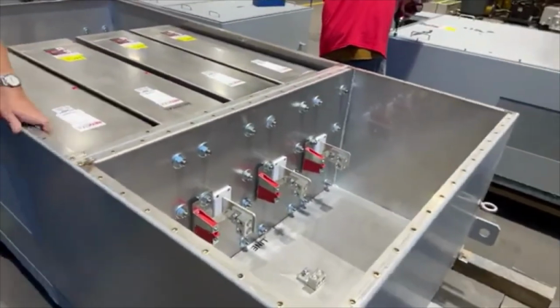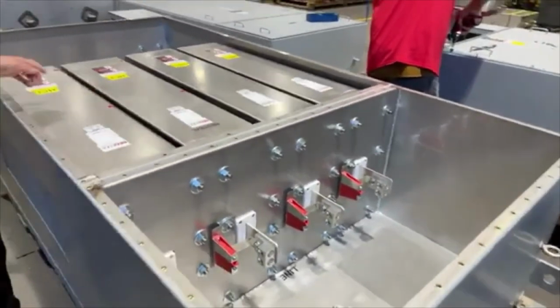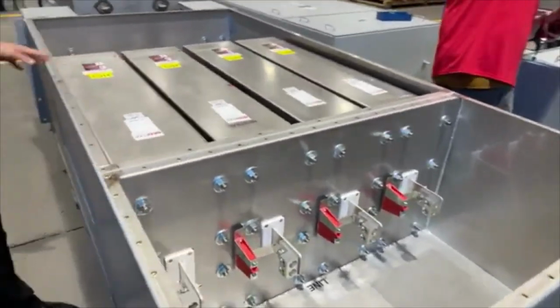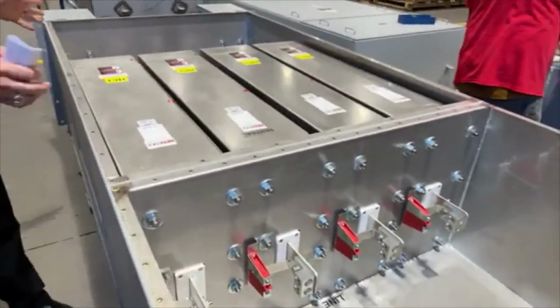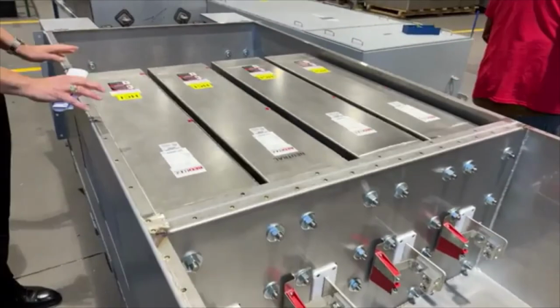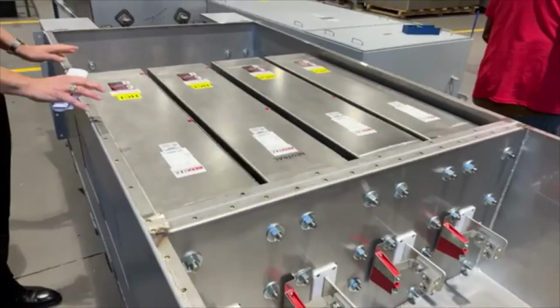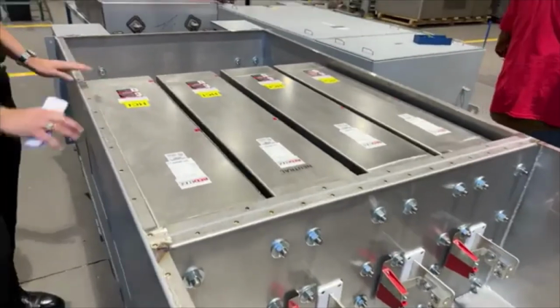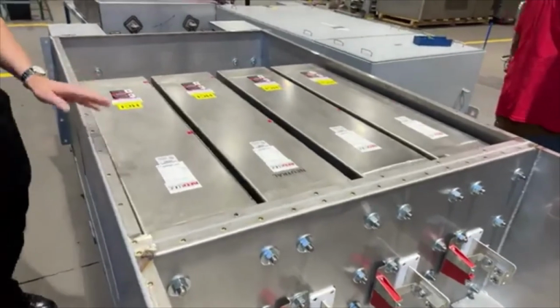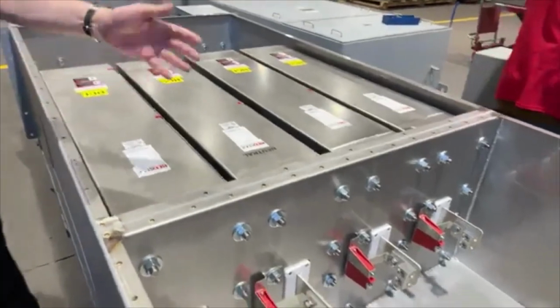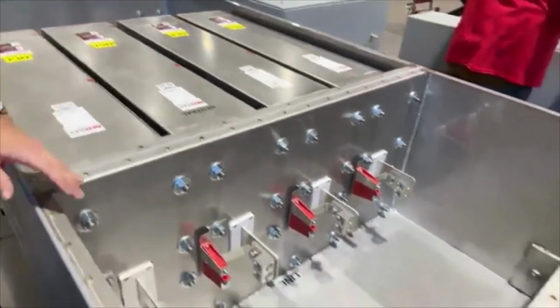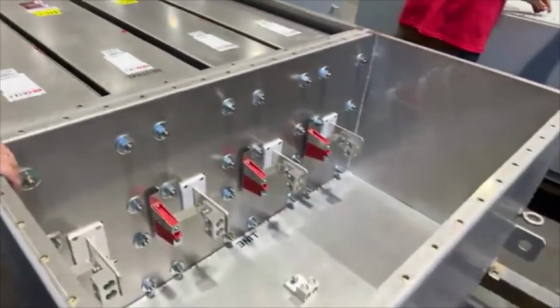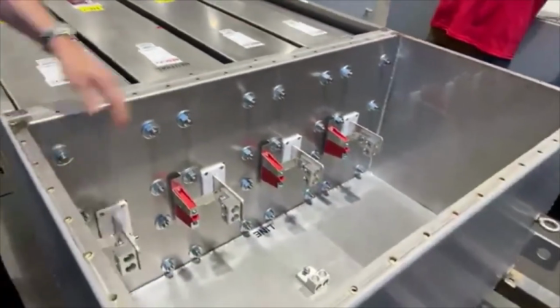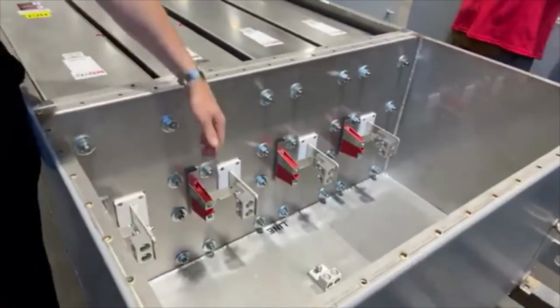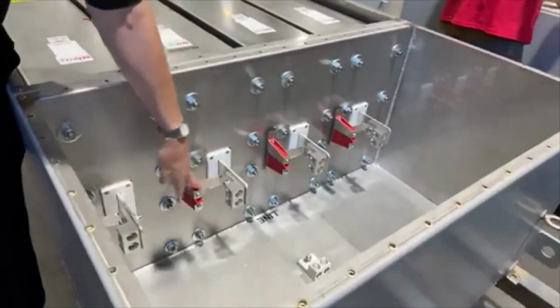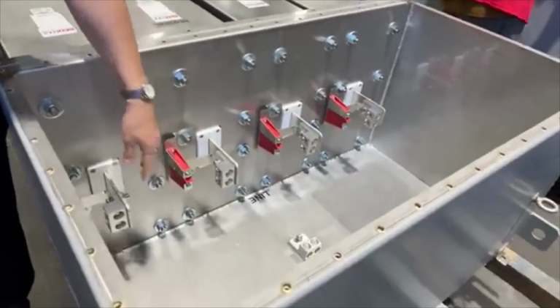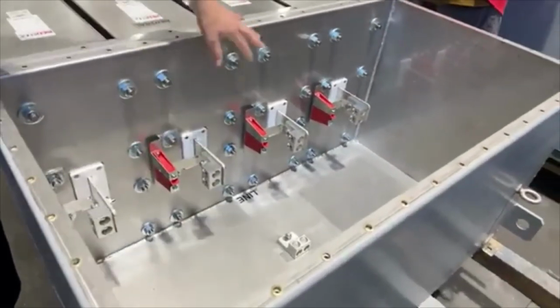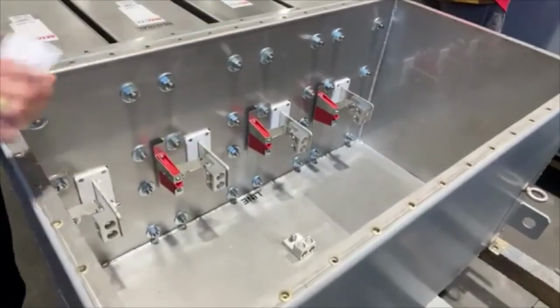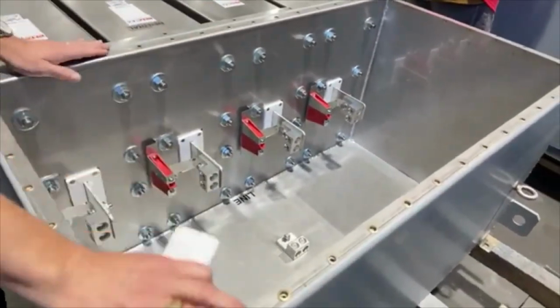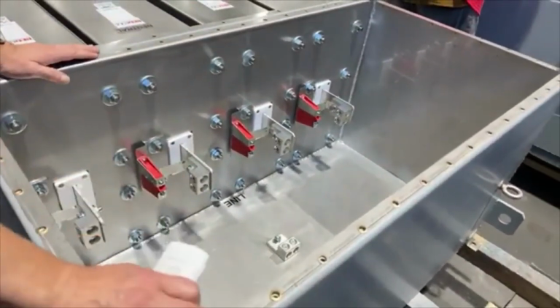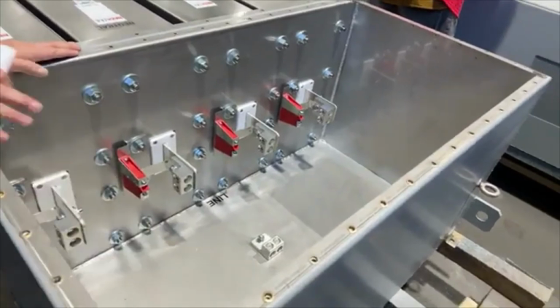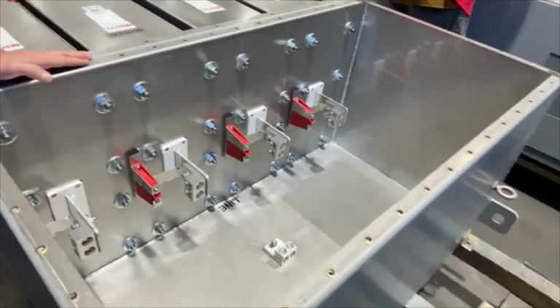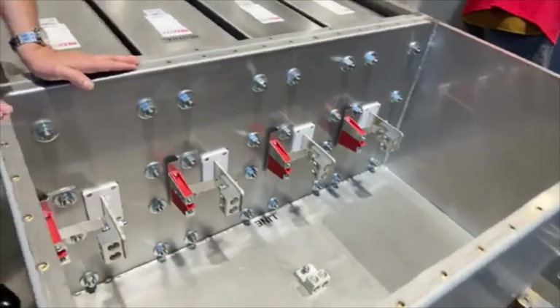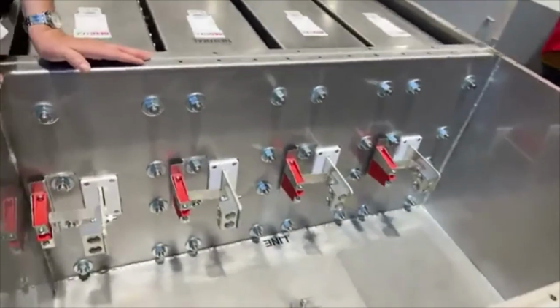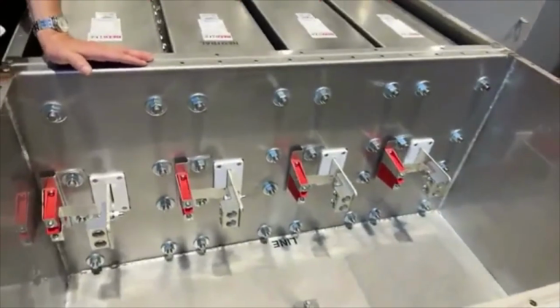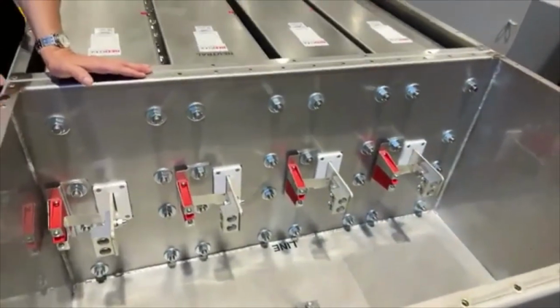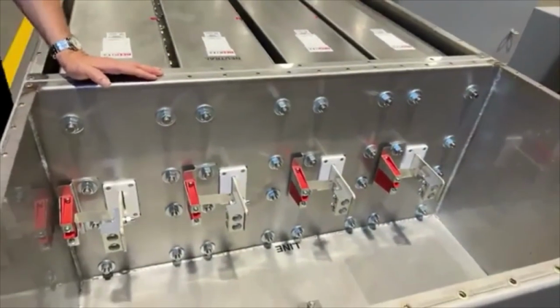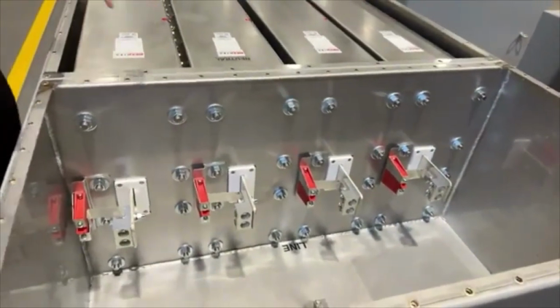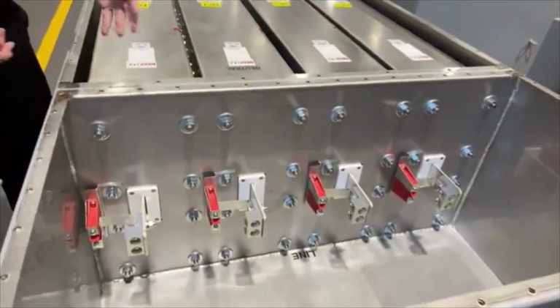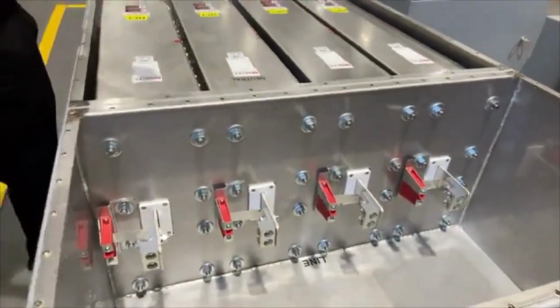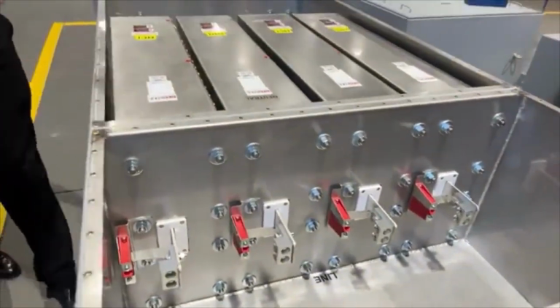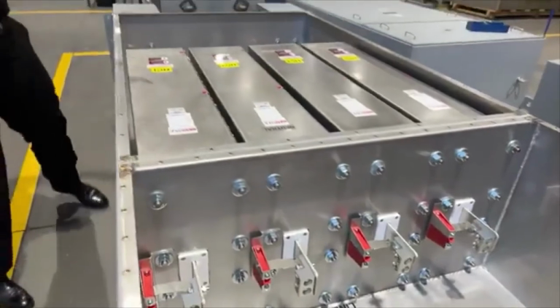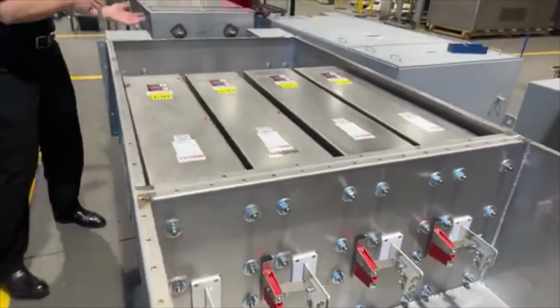You'll notice that in this particular filter these MOVs are on the clean side of the filter. Sometimes they're on the dirty side.